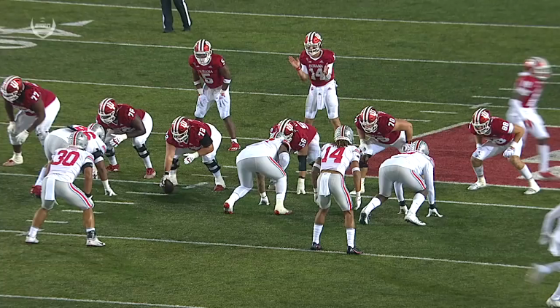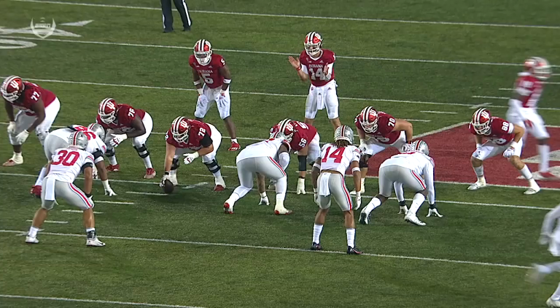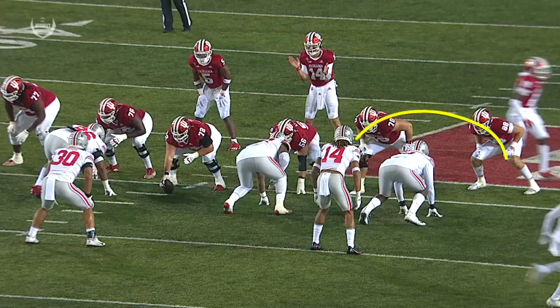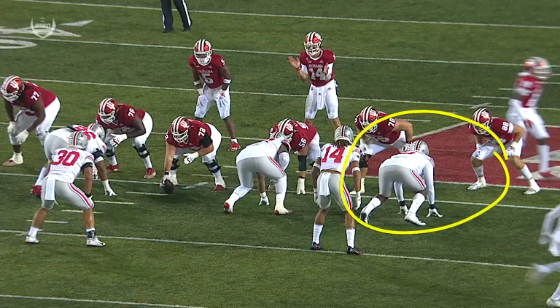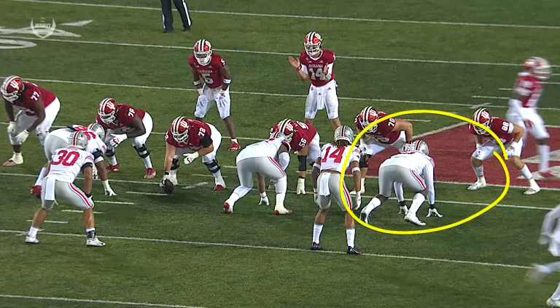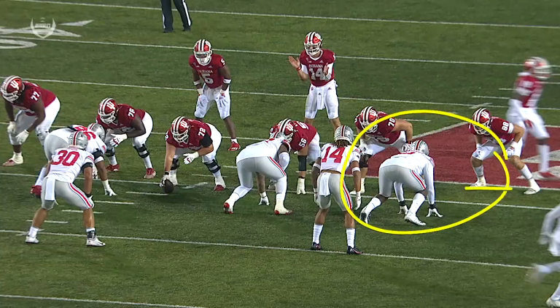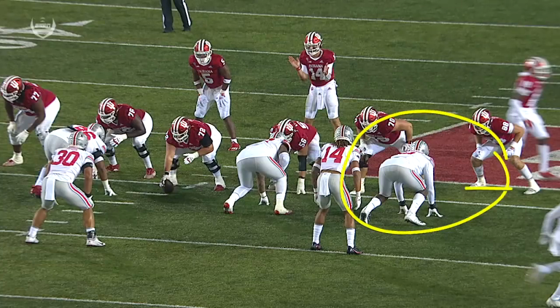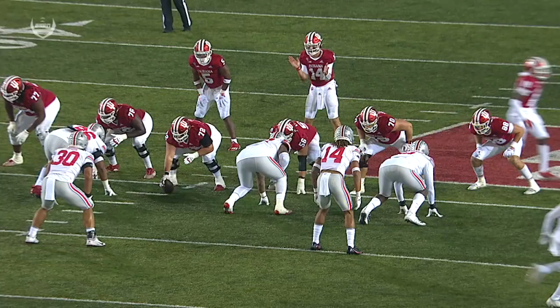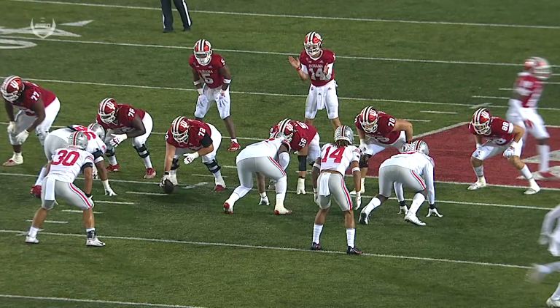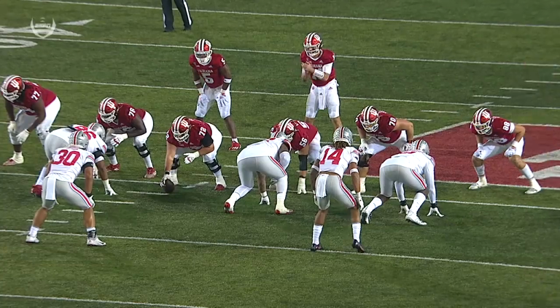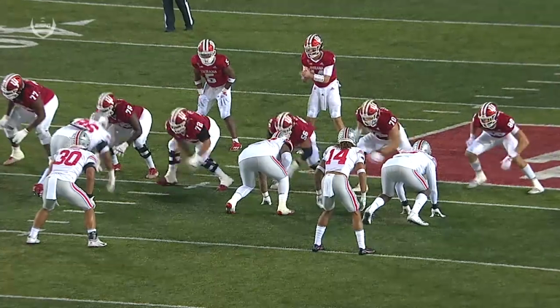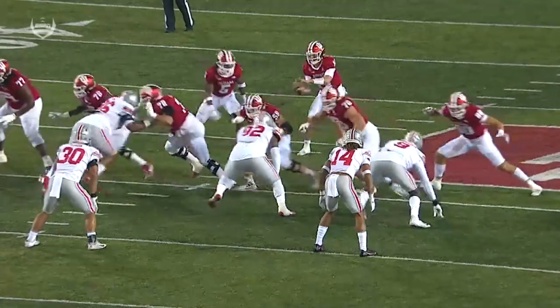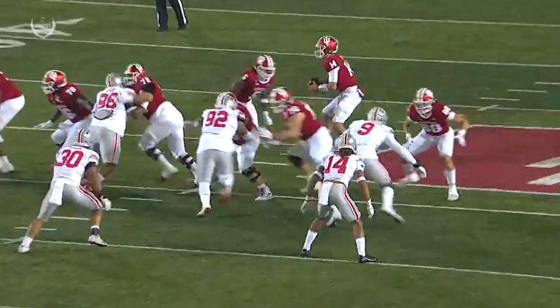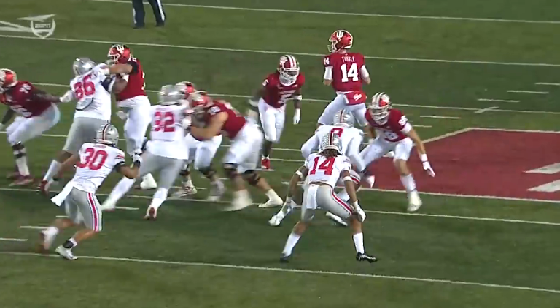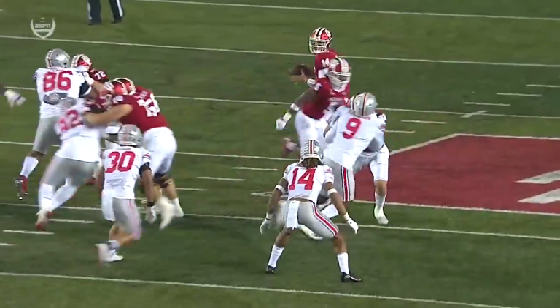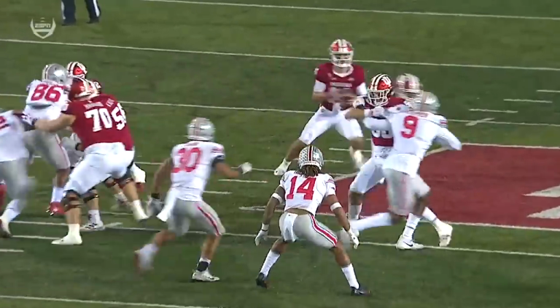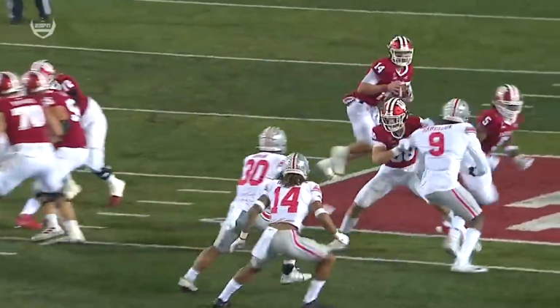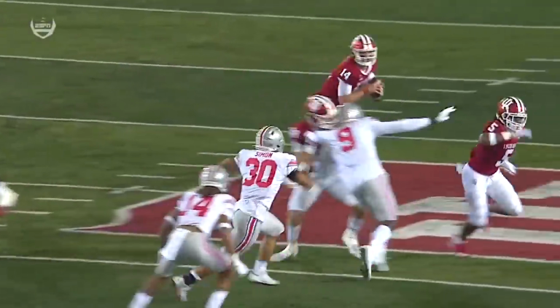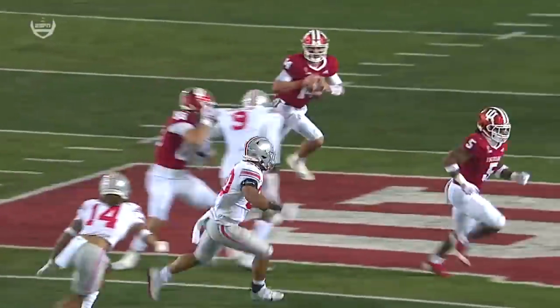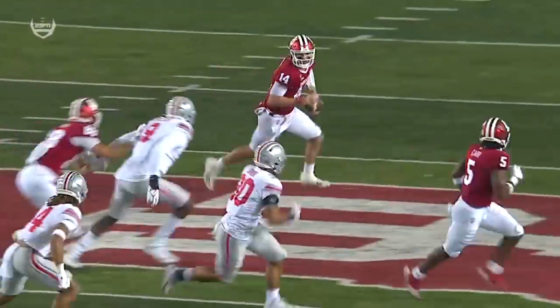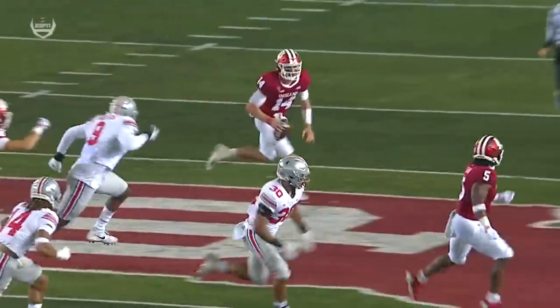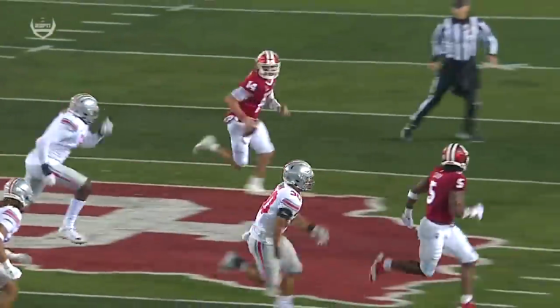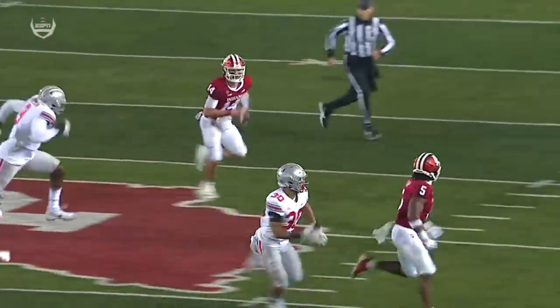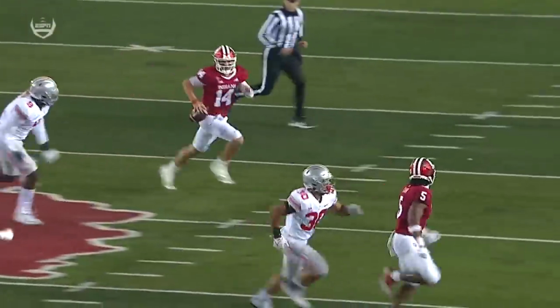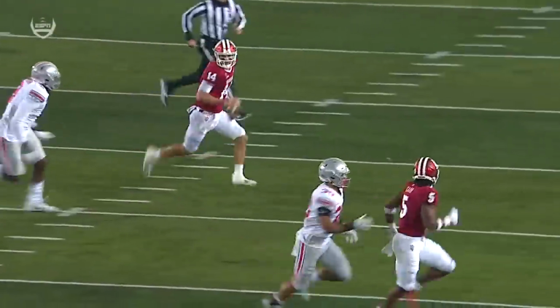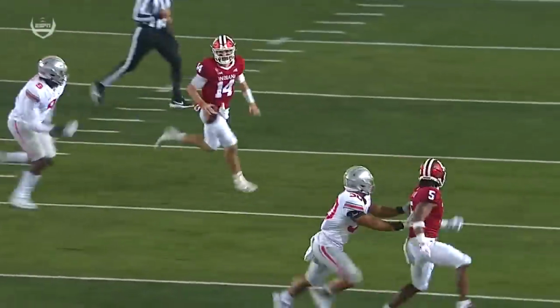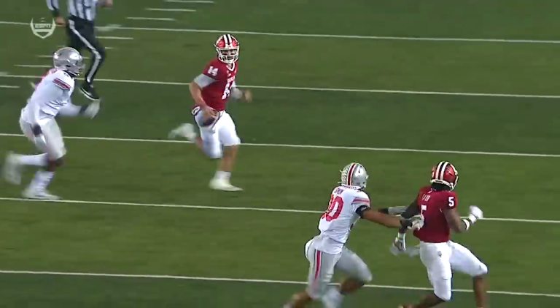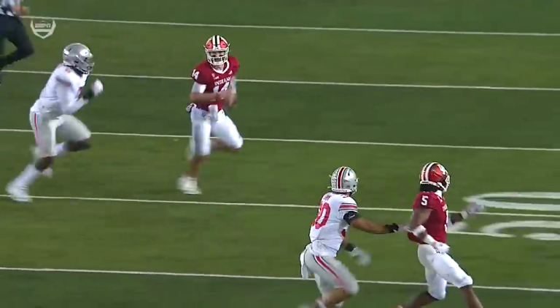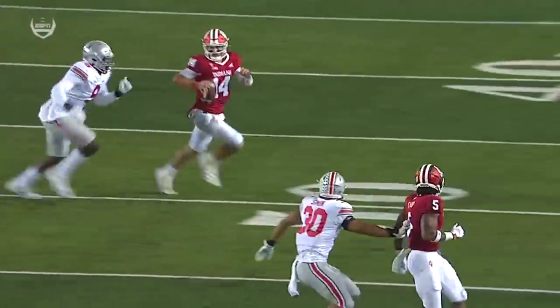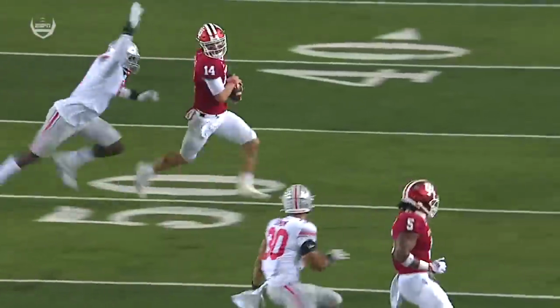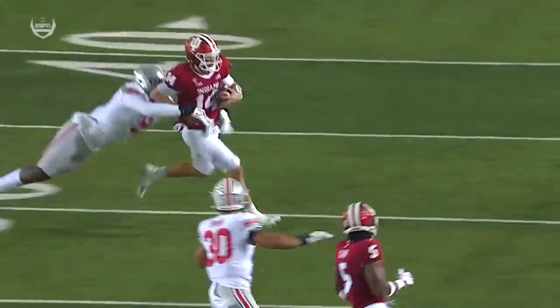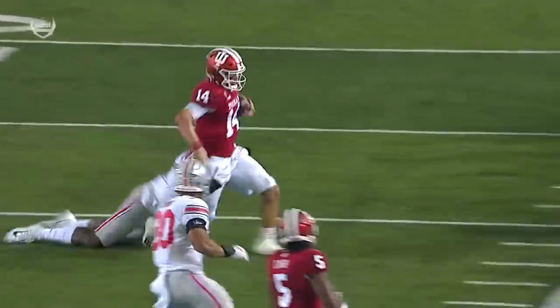75 pounds. Let's watch him utilize his speed. Former track guy — nice replay. Get outside, set the edge. Look at the big man get out and run.